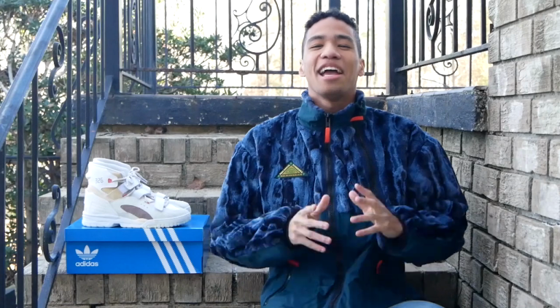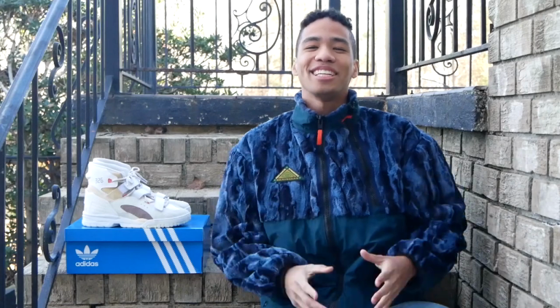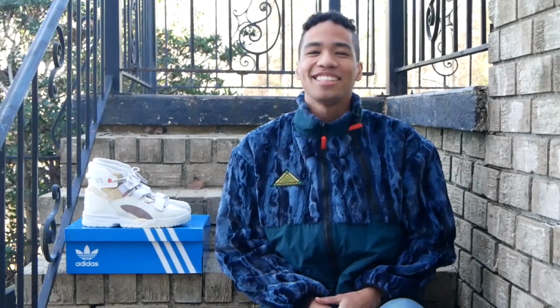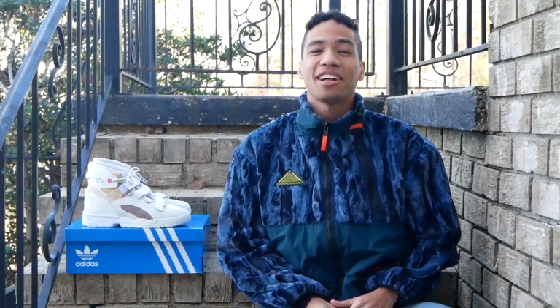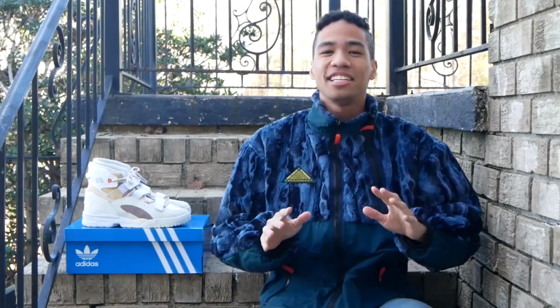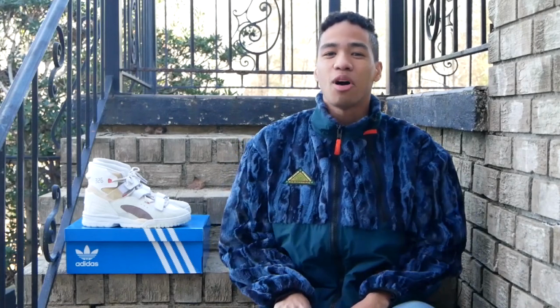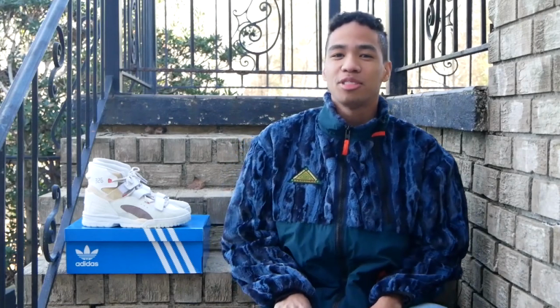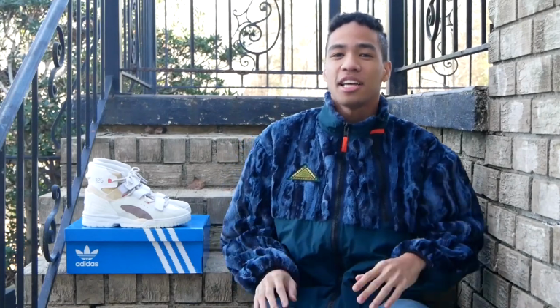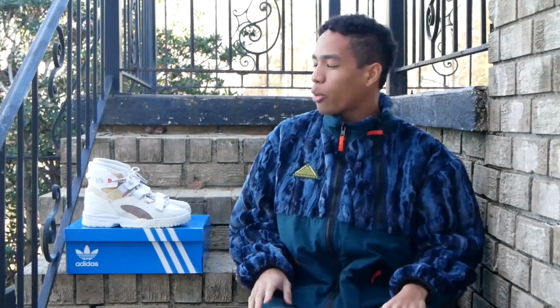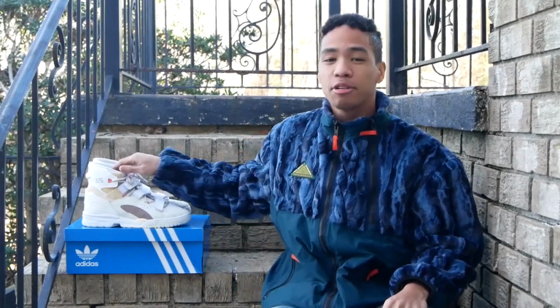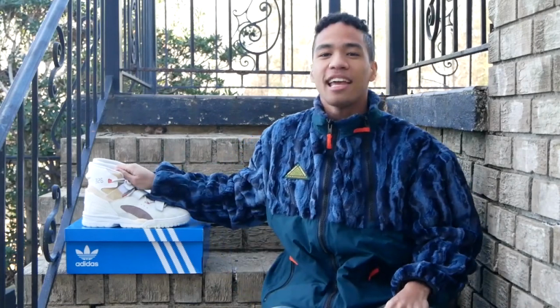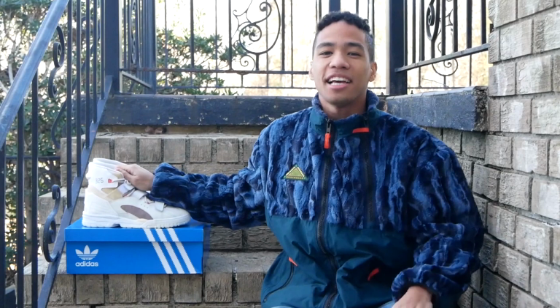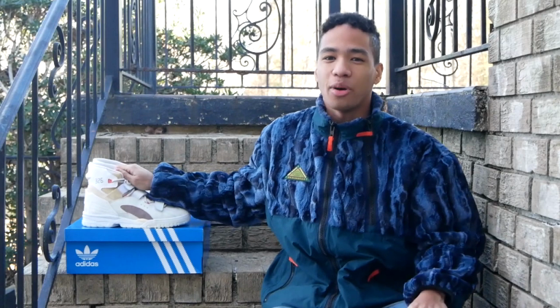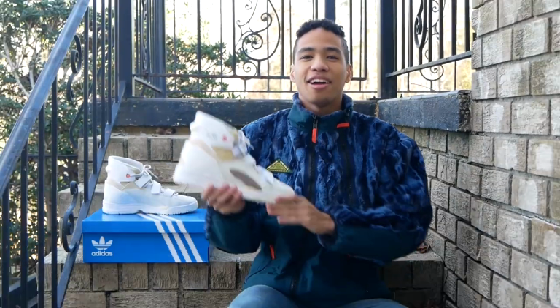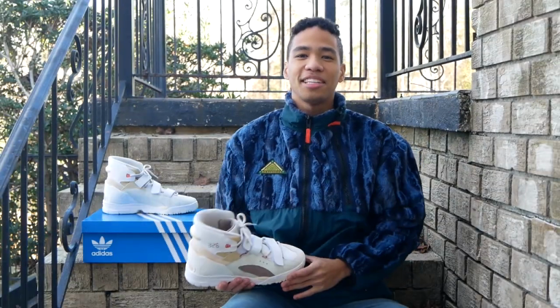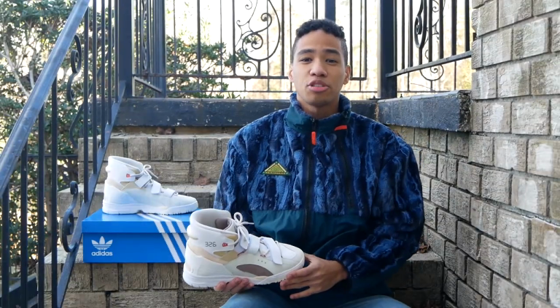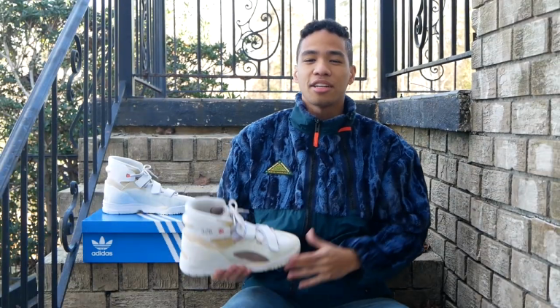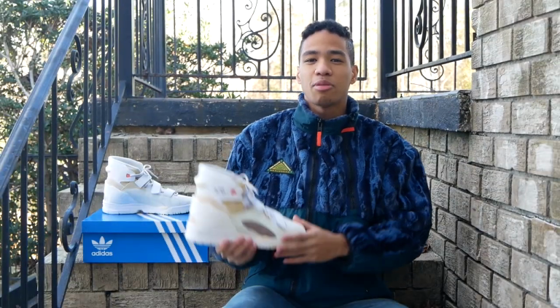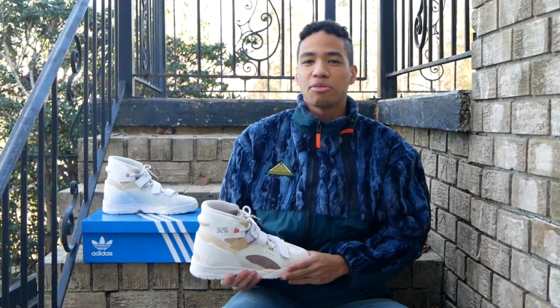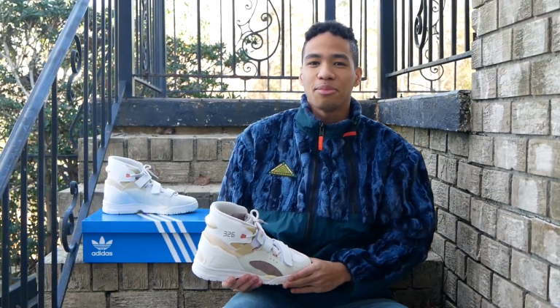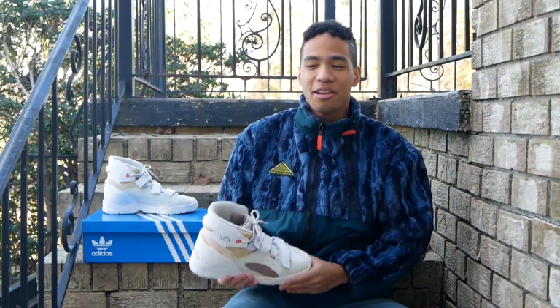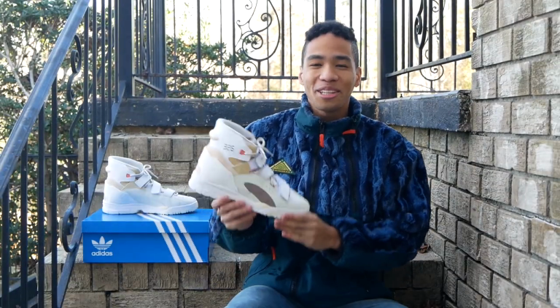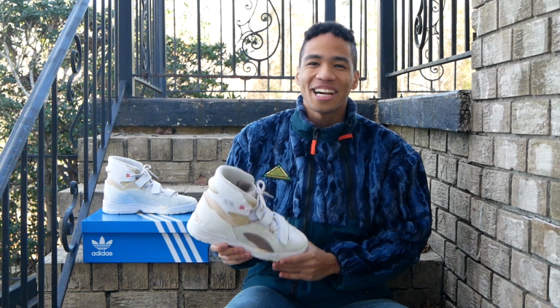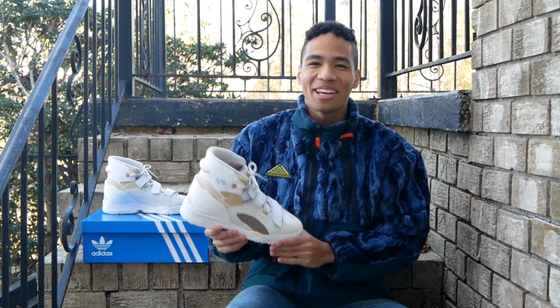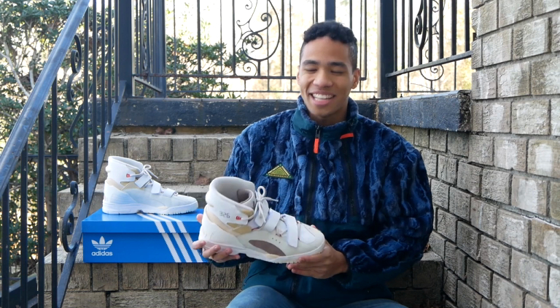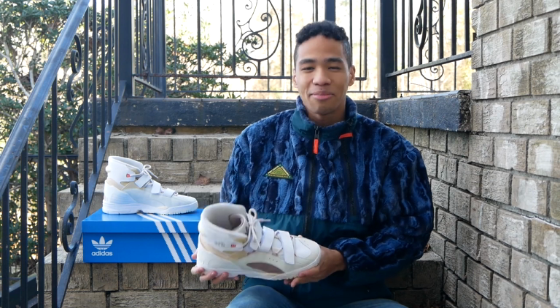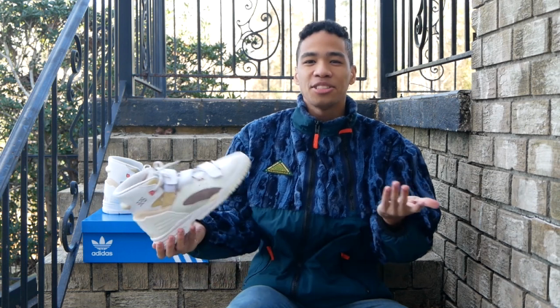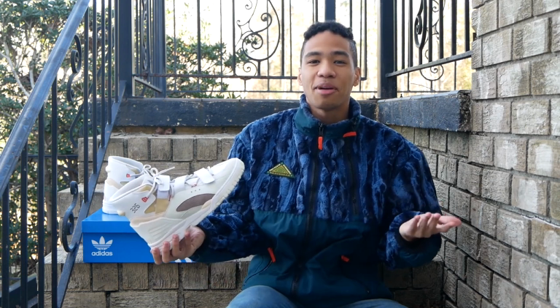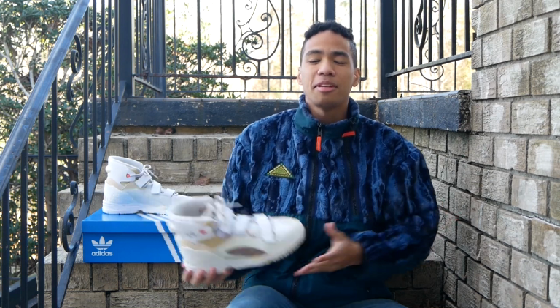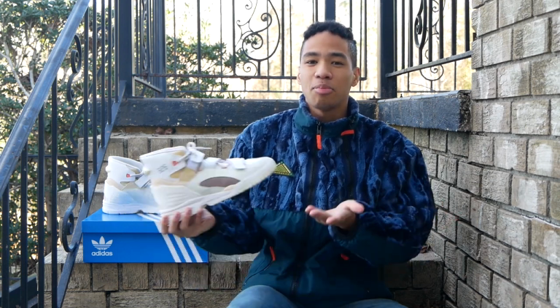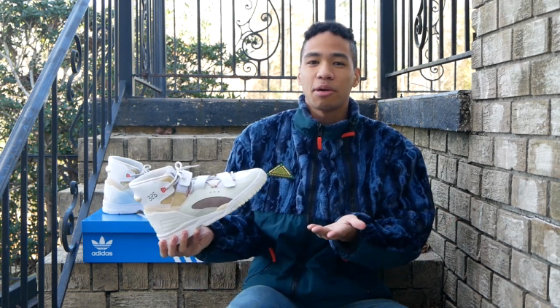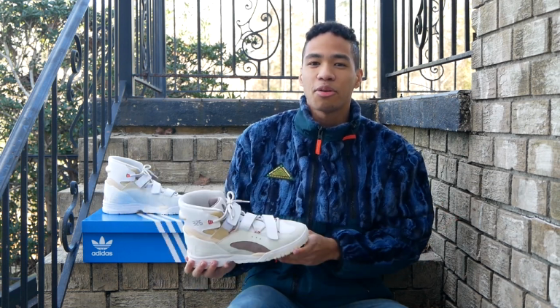Hey everybody, it's Thawne and today we're checking out the Adidas VEDAWAM 326 in the Core White Acre Tint and Easy Yellow colorway. I was able to get these on the initial release on the Adidas website at 3 o'clock in the morning — 3 a.m. Eastern Standard Time — but they sold out in about 5 minutes, so hopefully you were able to get one if you wanted one.